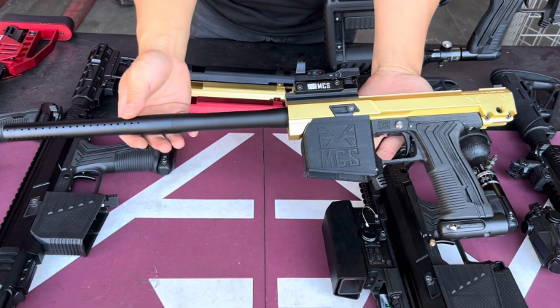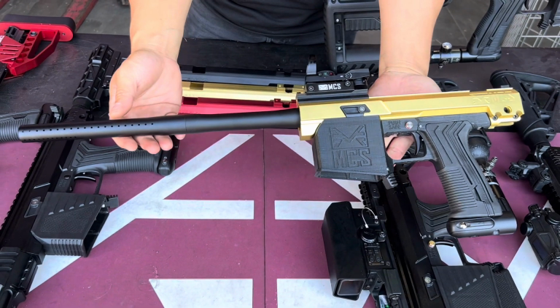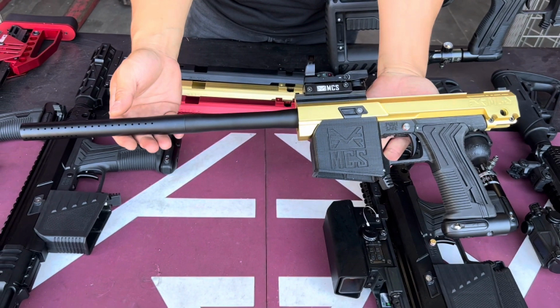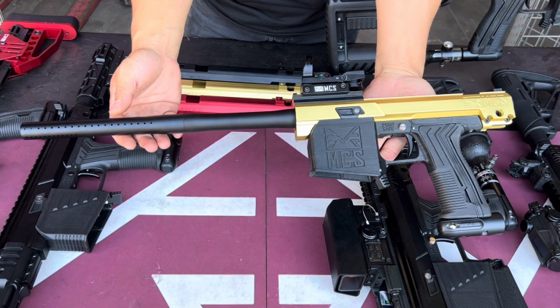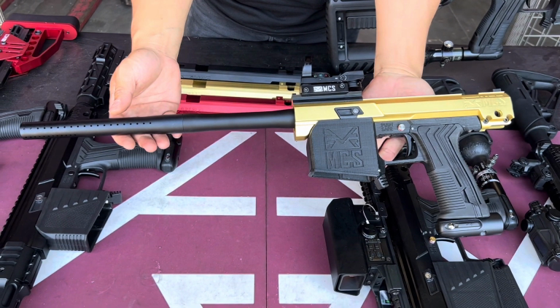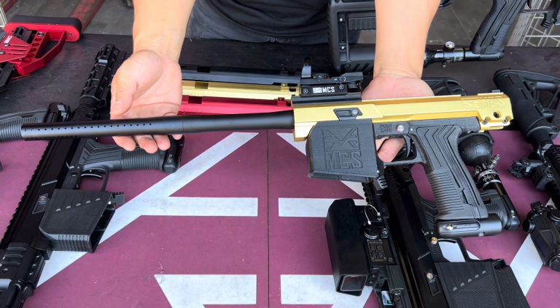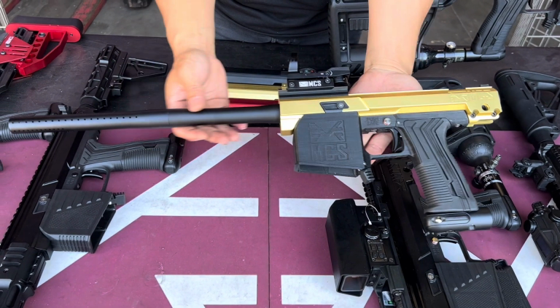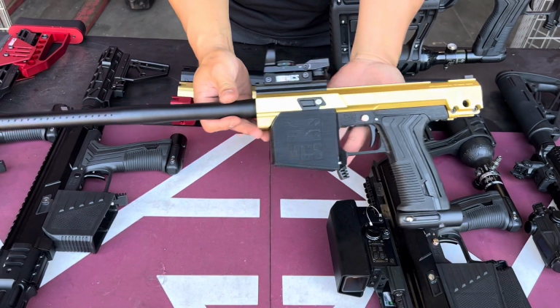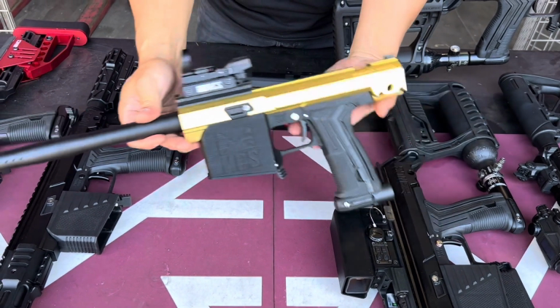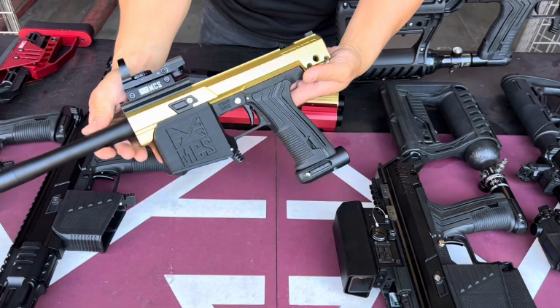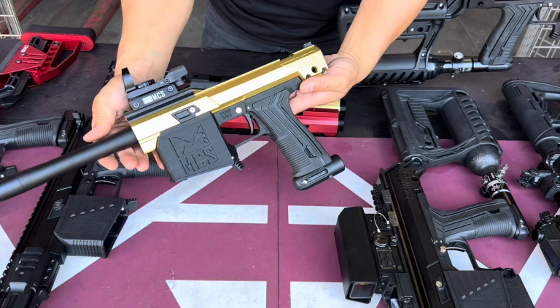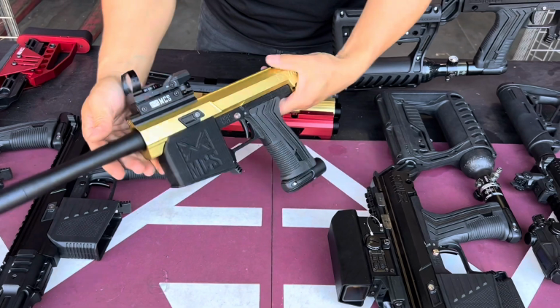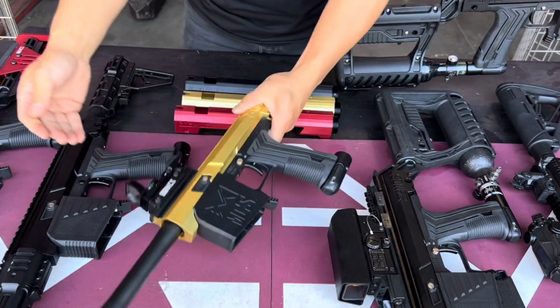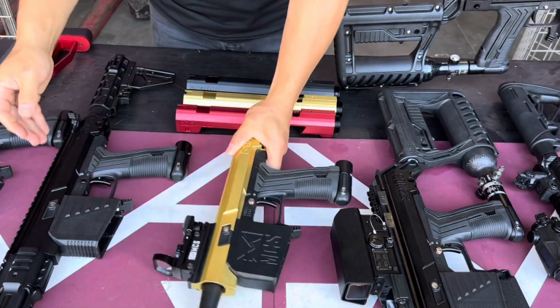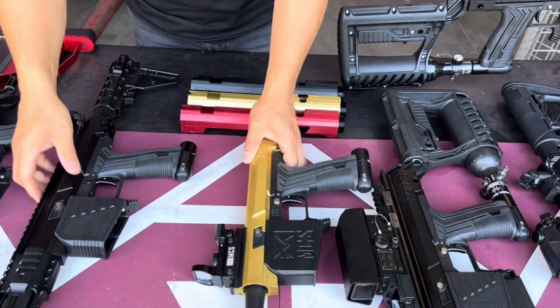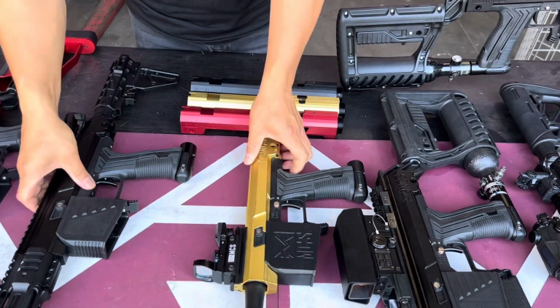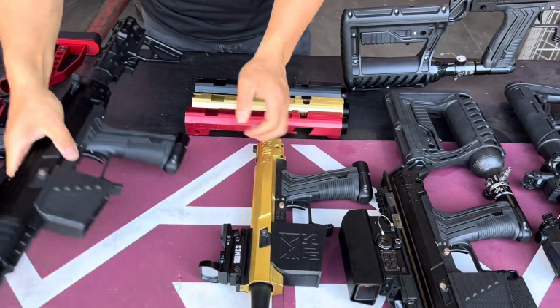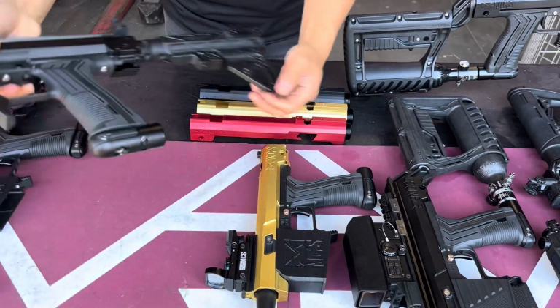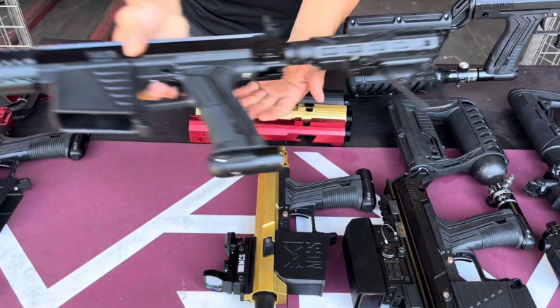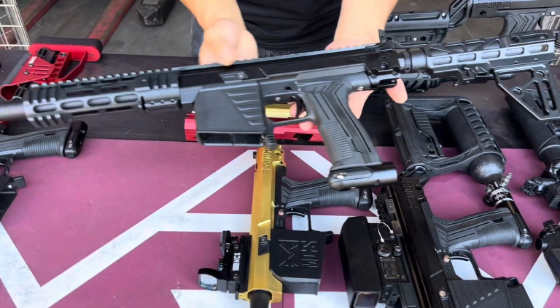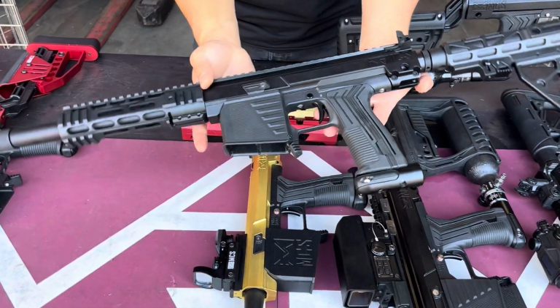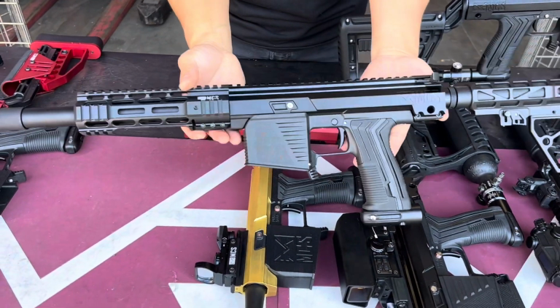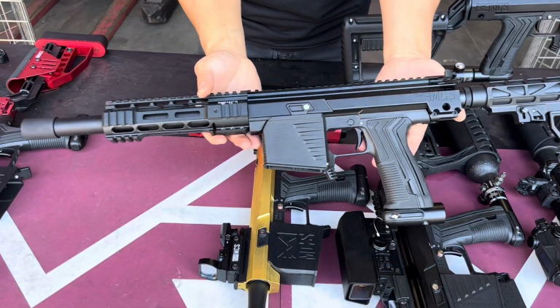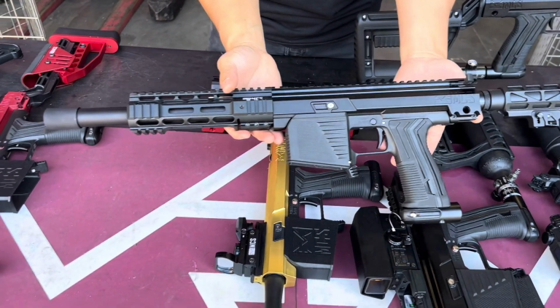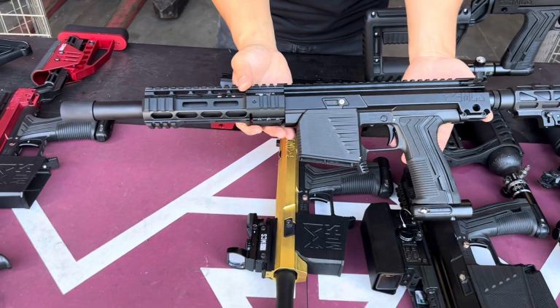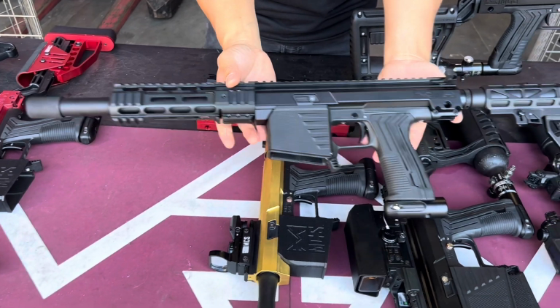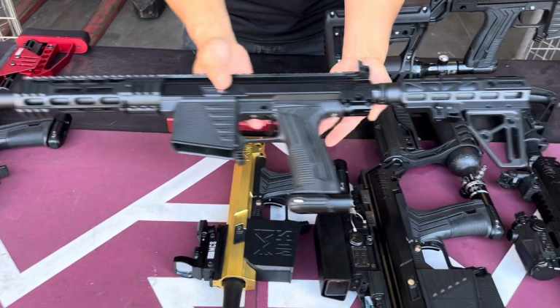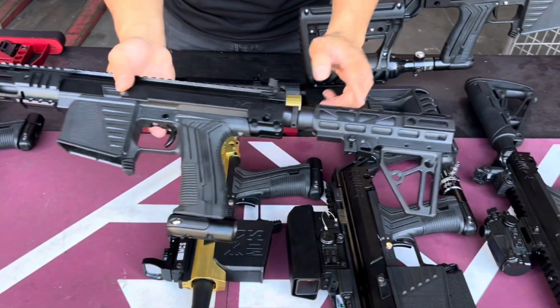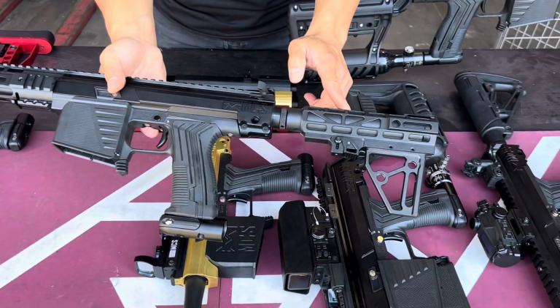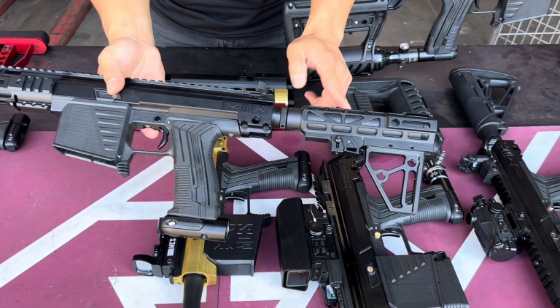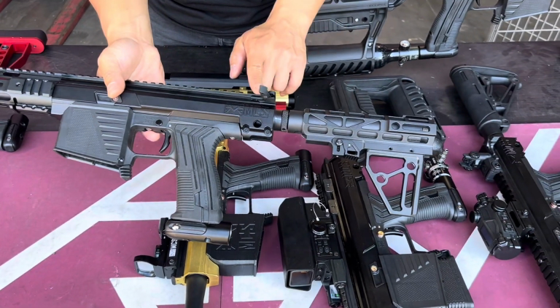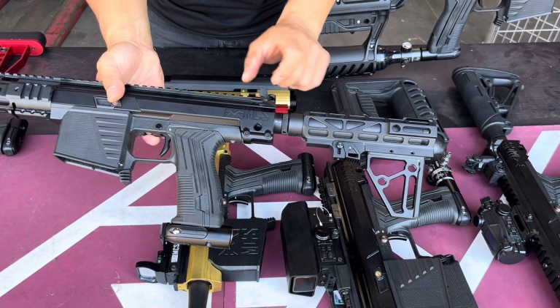Now the basic setup that you can build with a fusion buttstock and charging handle — for looks only, non-functional. If you want to go with something a little more splash, there's a red option here.